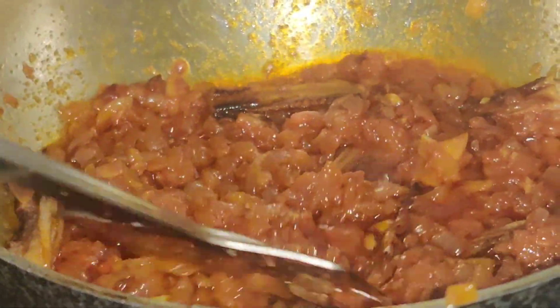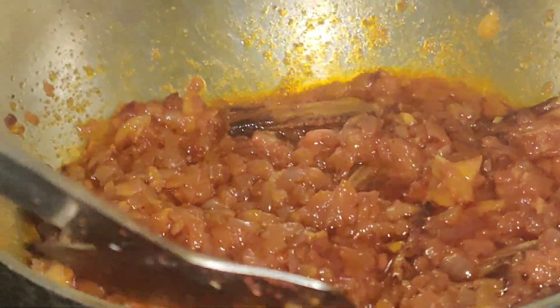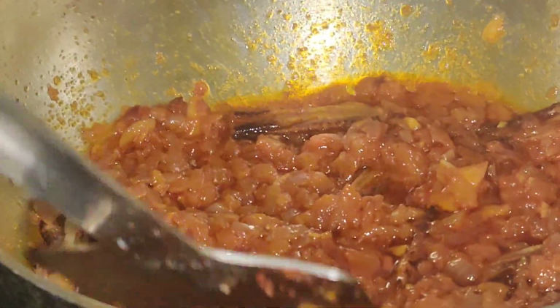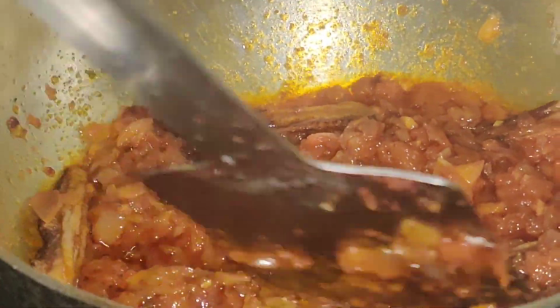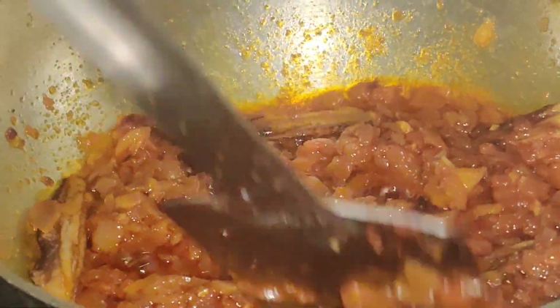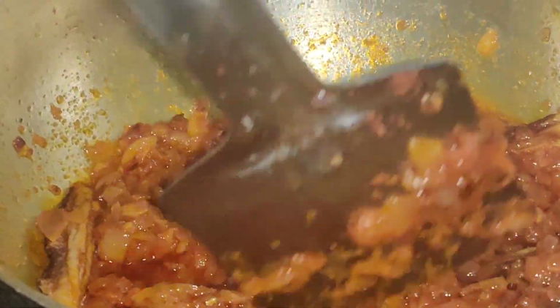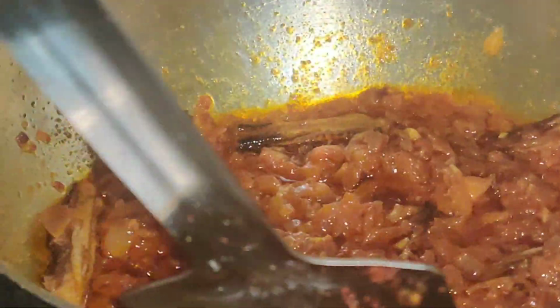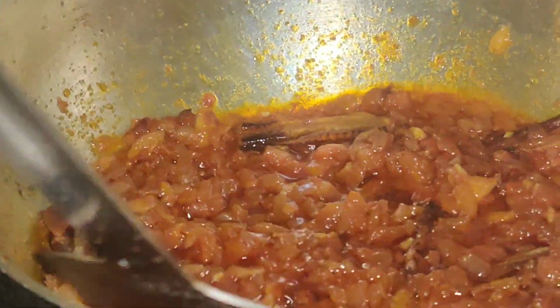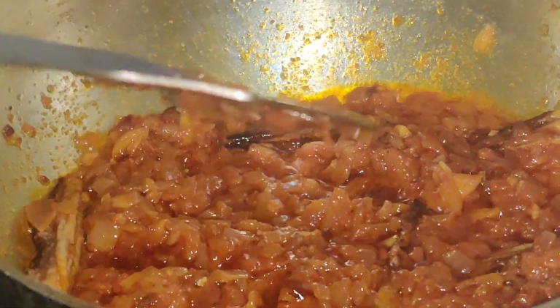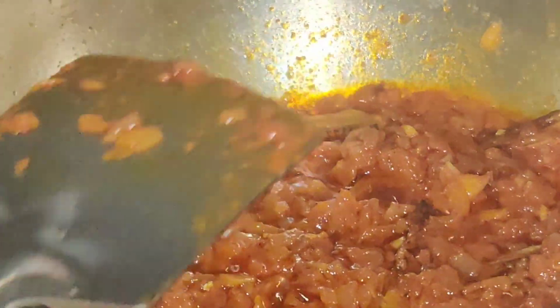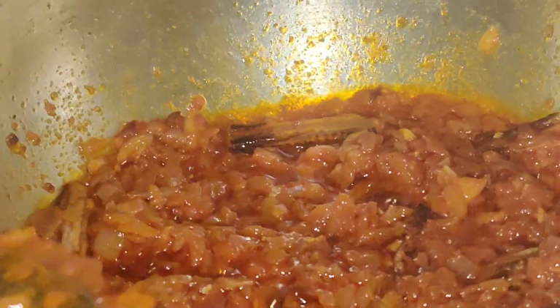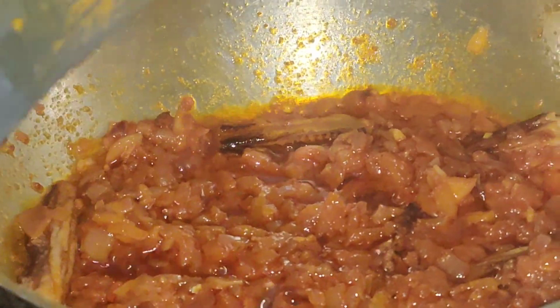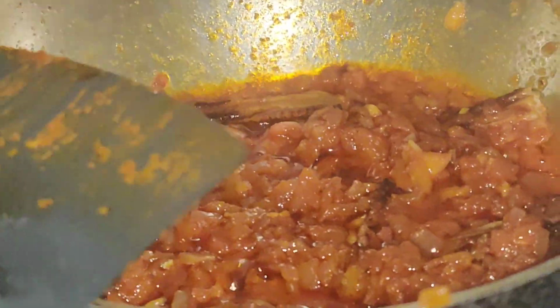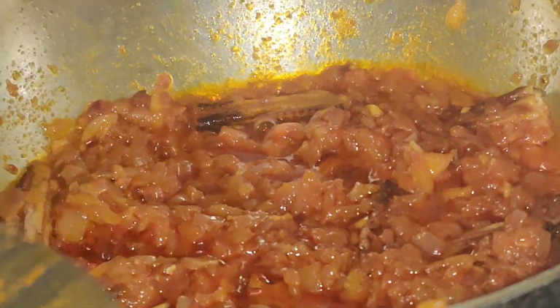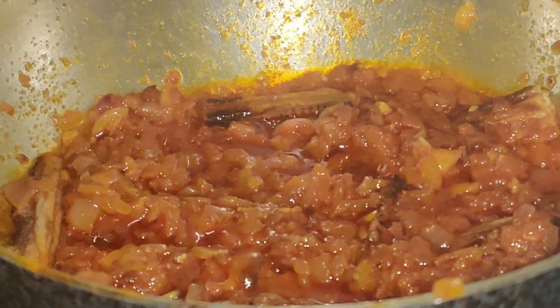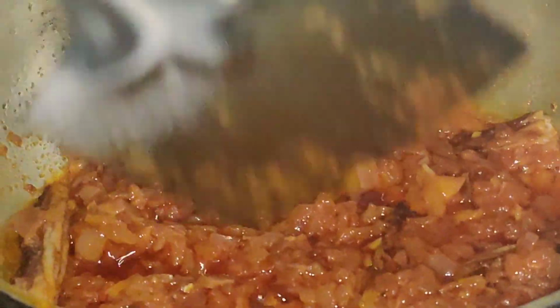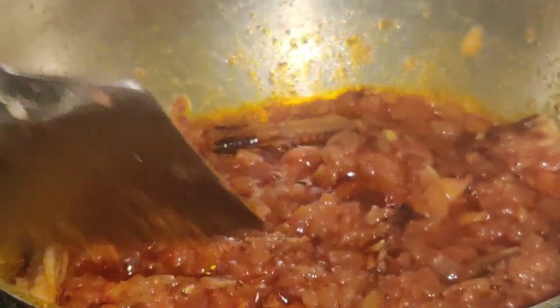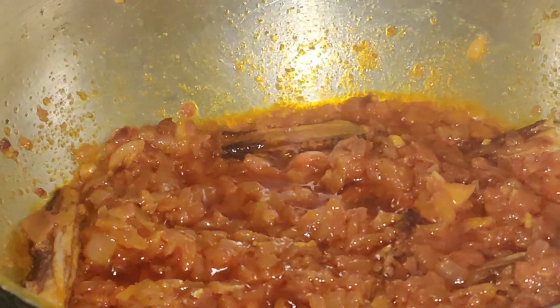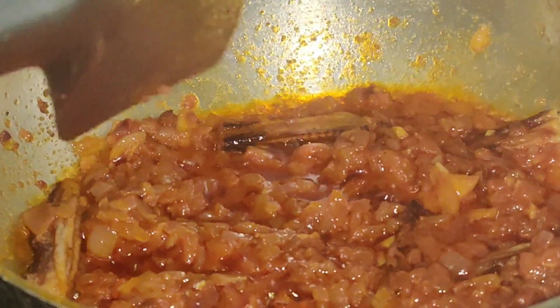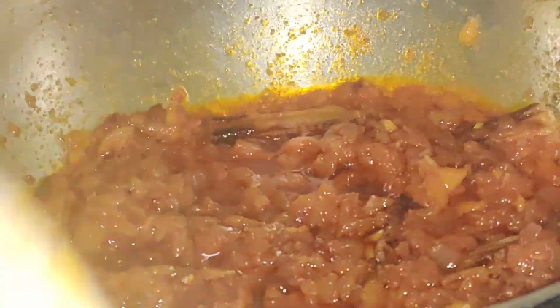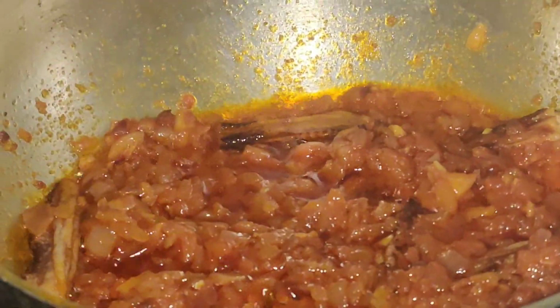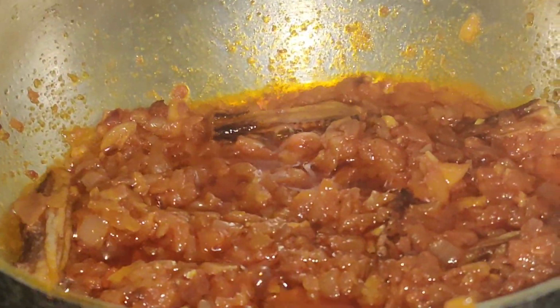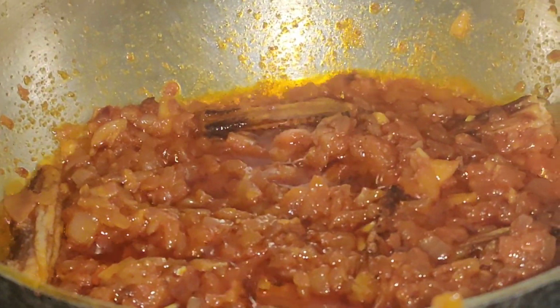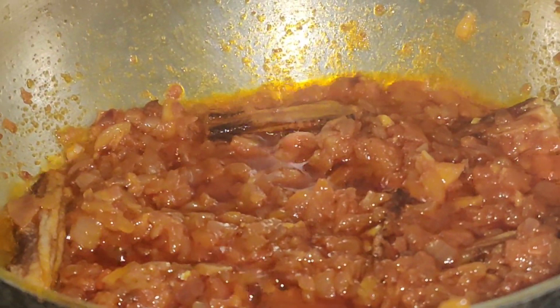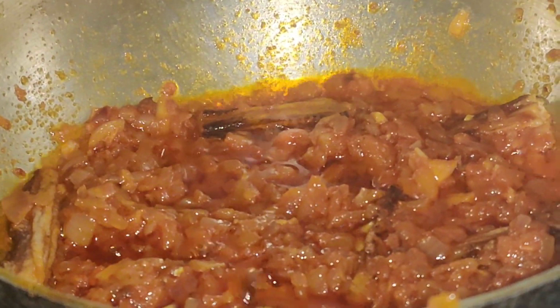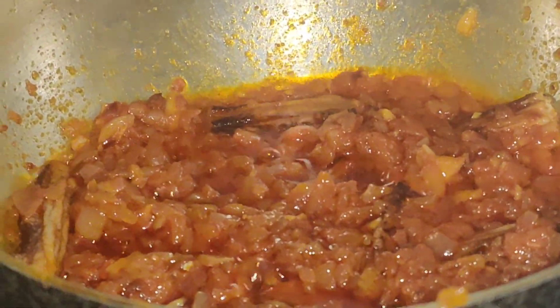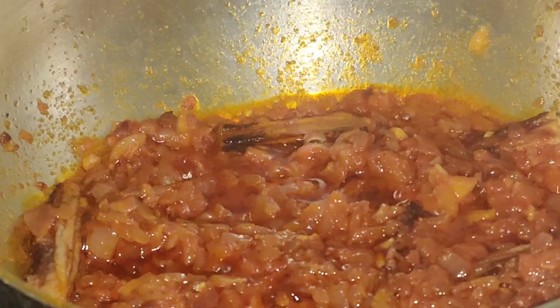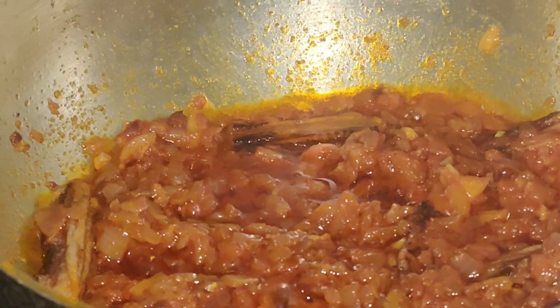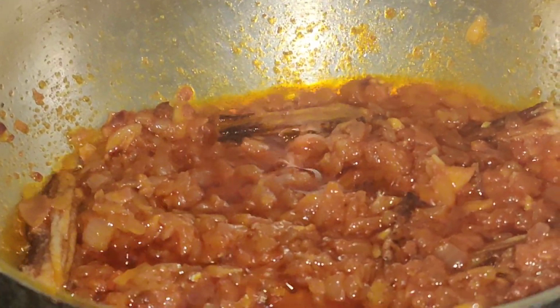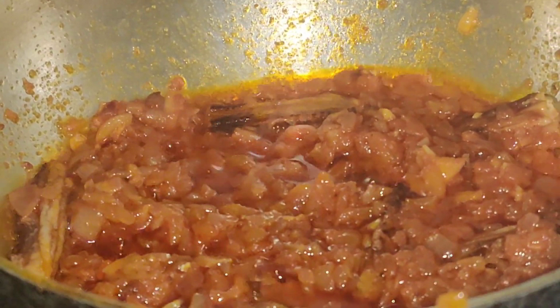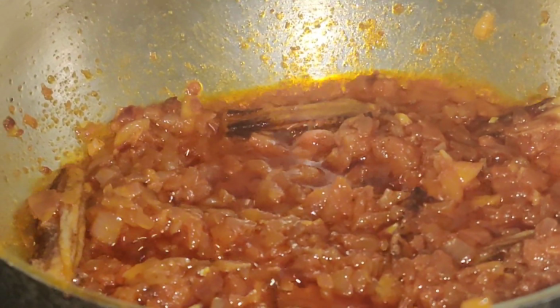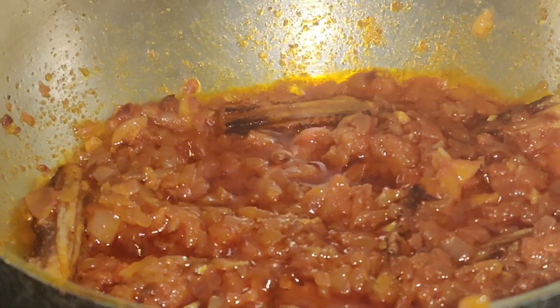If you like the recipe, please subscribe to our channel and click the bell icon to get notifications.